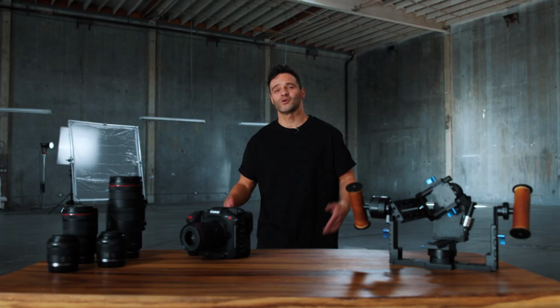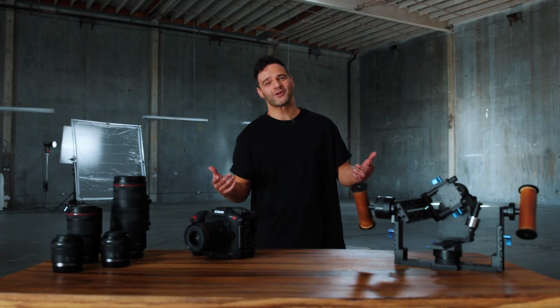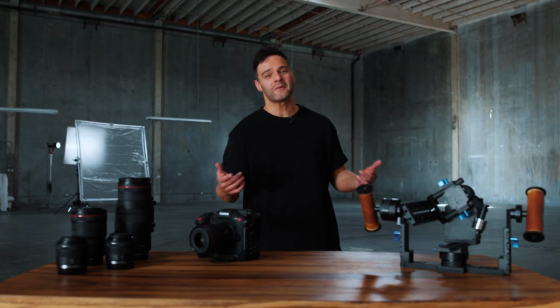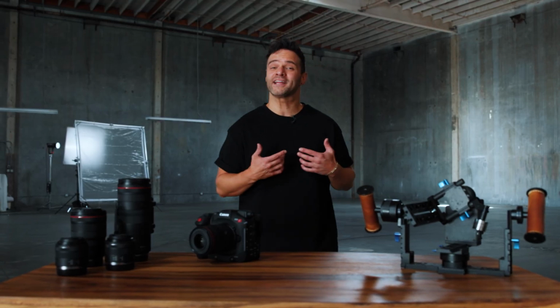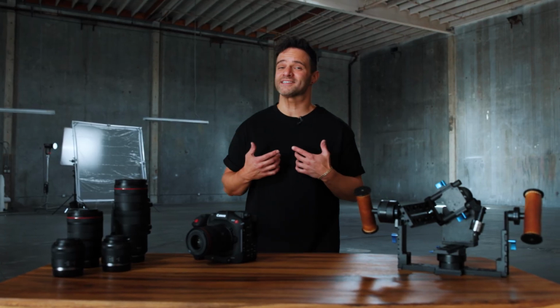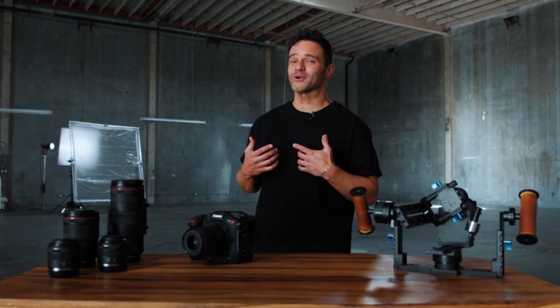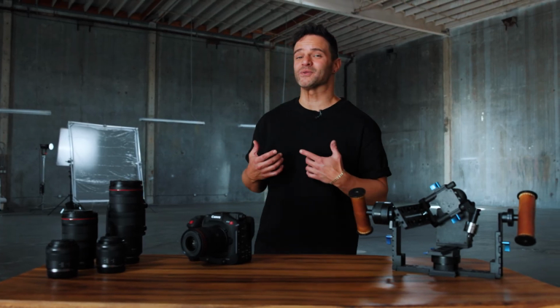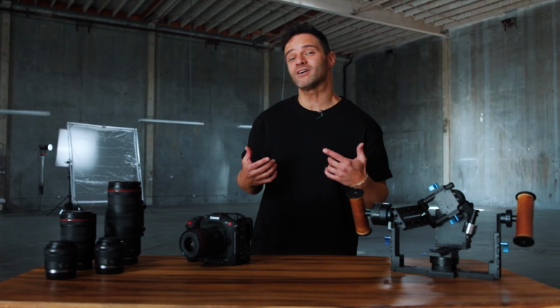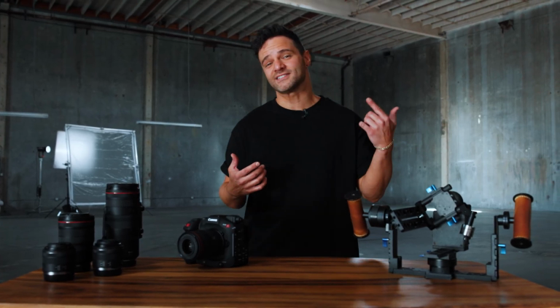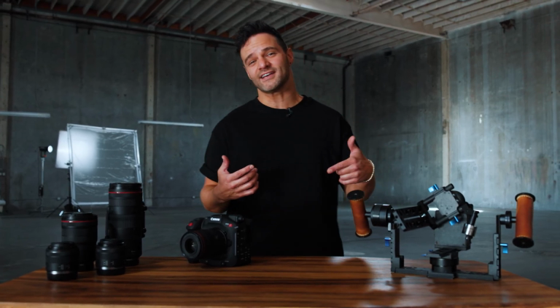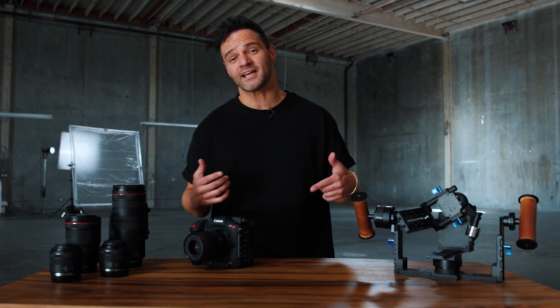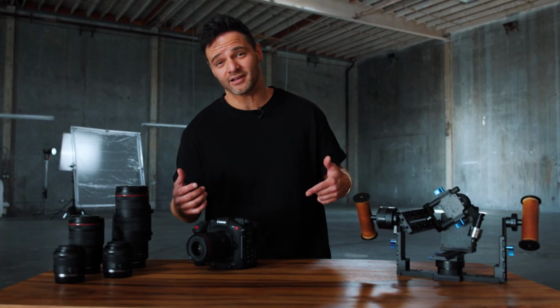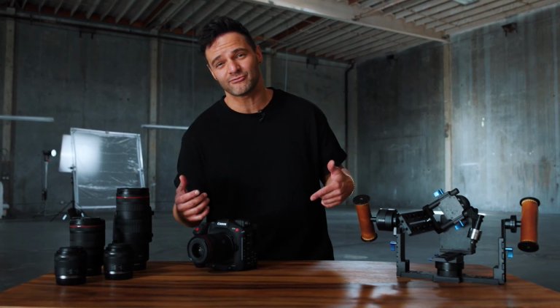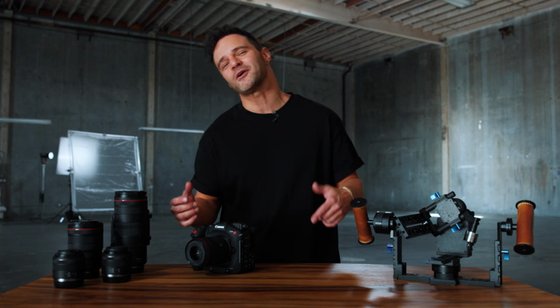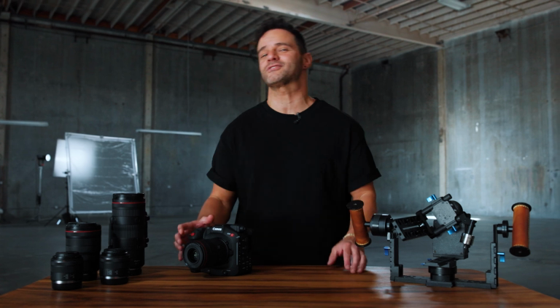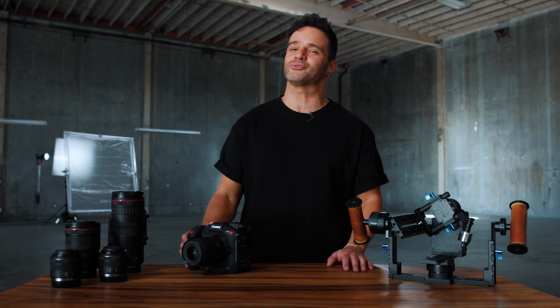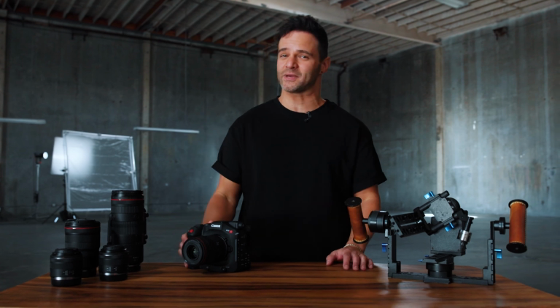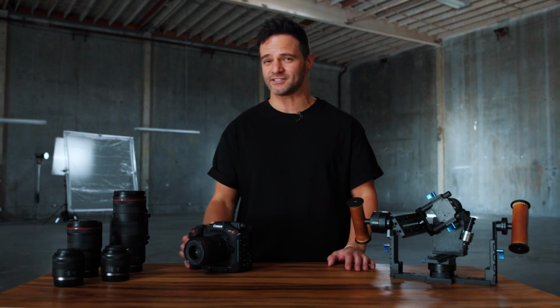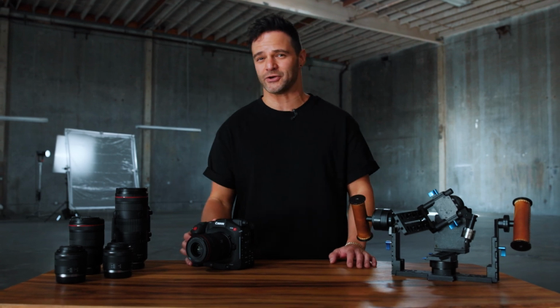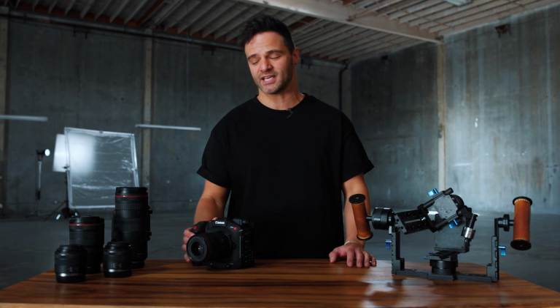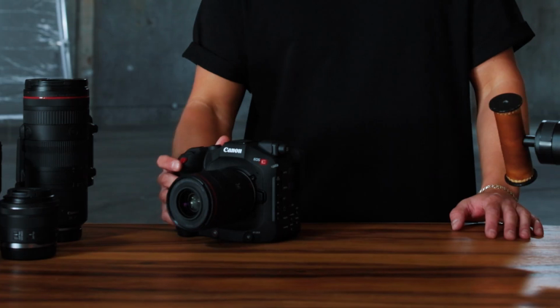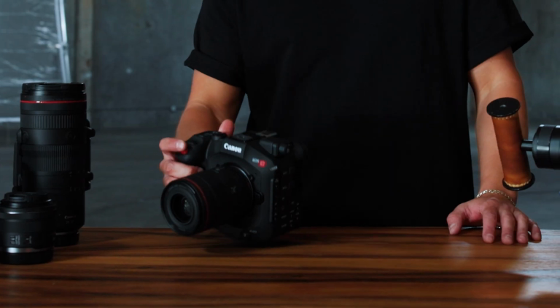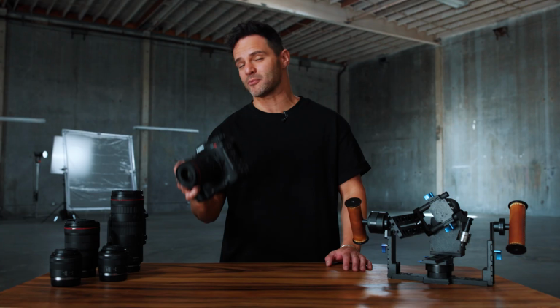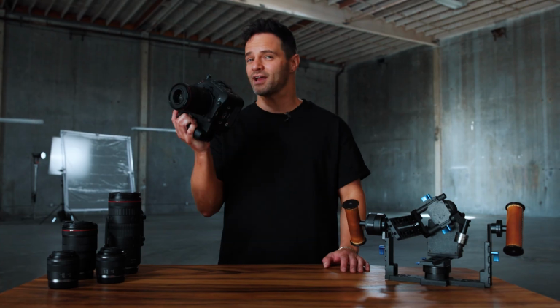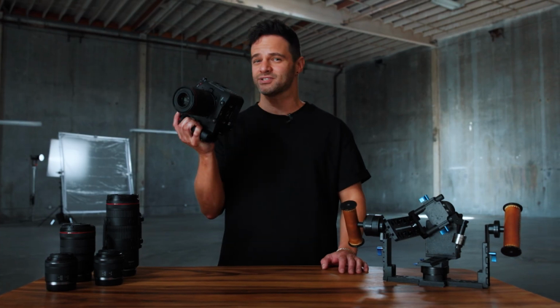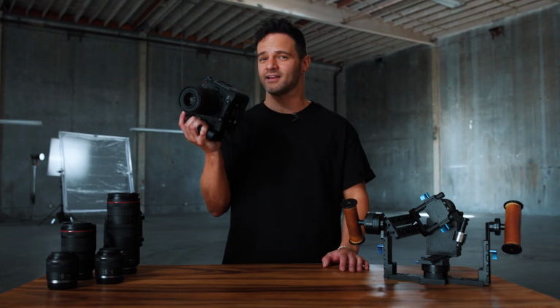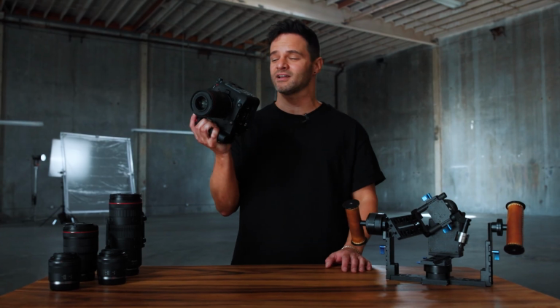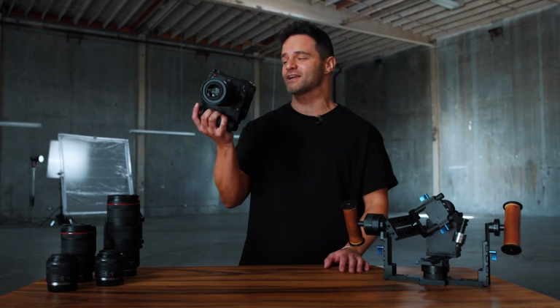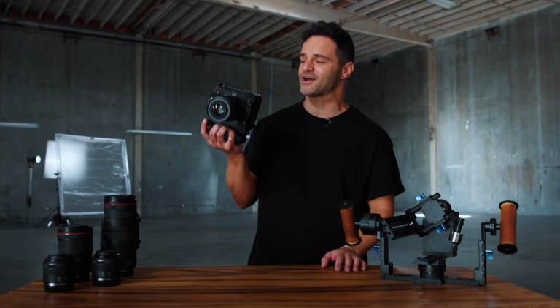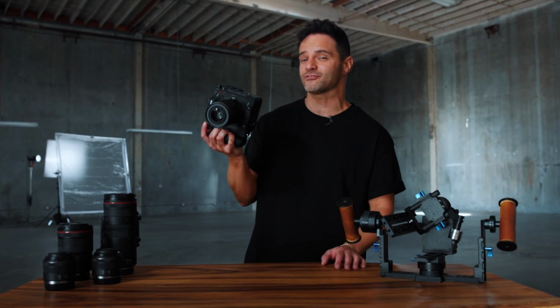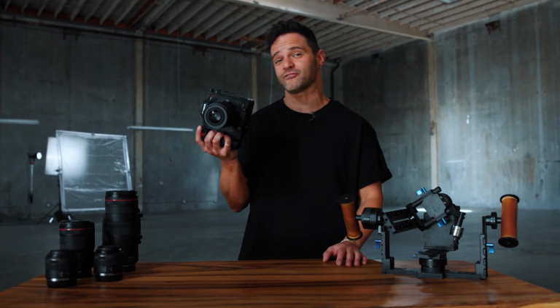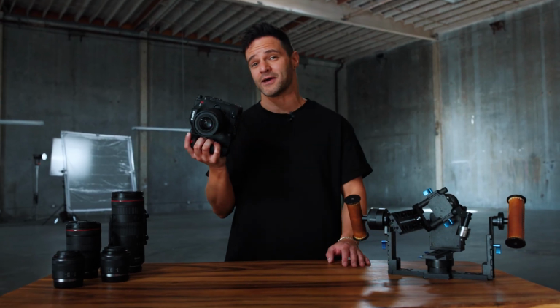What's going on? My name is Tim Milgram and we are on set in Santa Monica, California, about to shoot an epic dance video. Canon just dropped off their brand new C80 and I'm excited to try it out for the very first time.